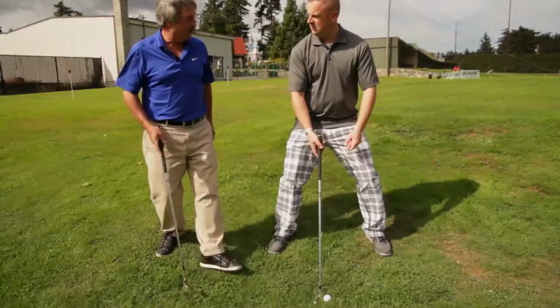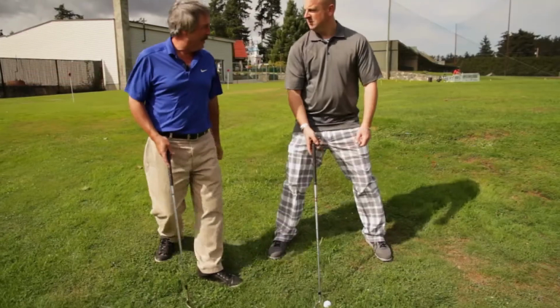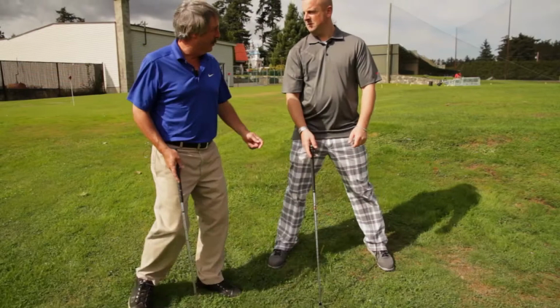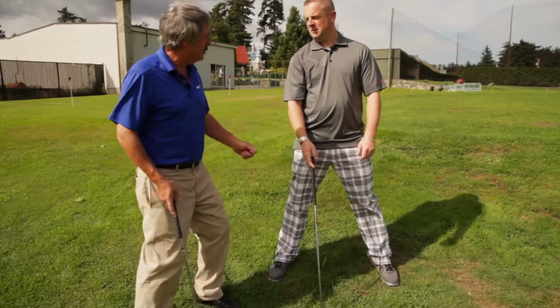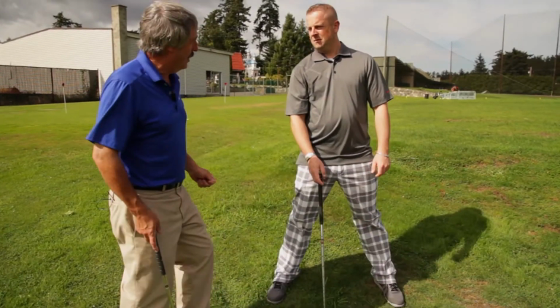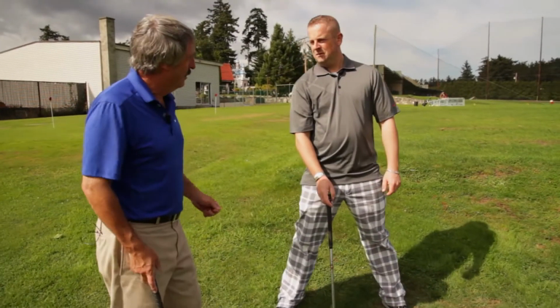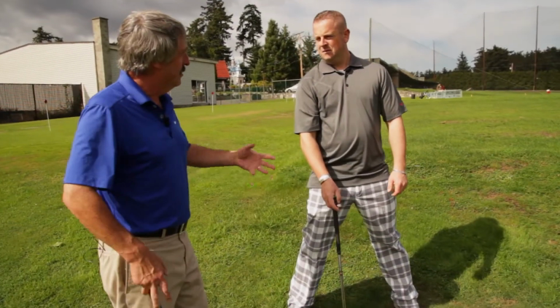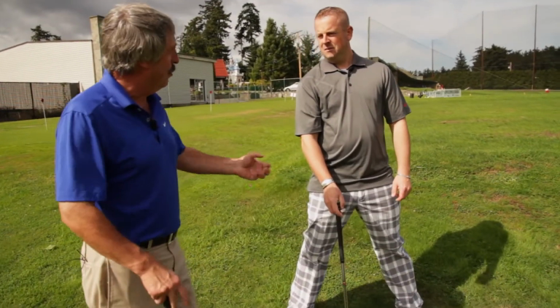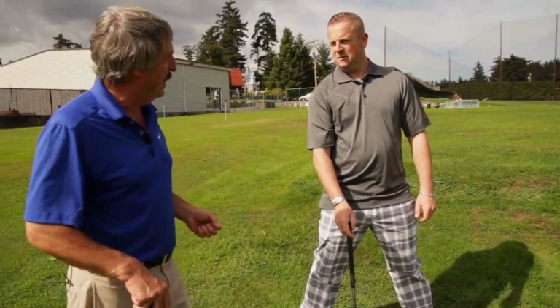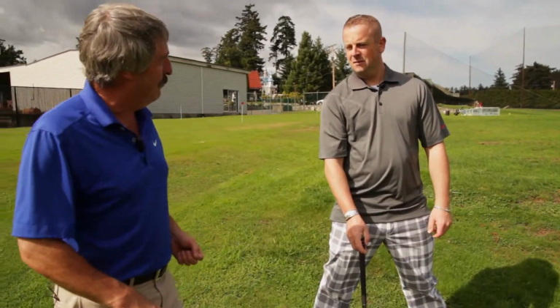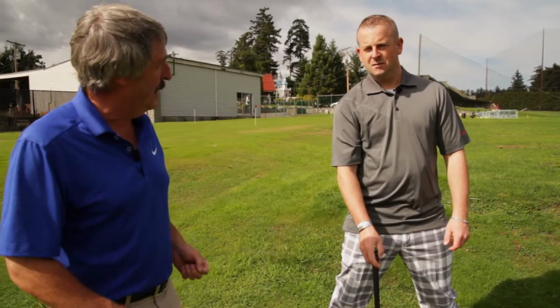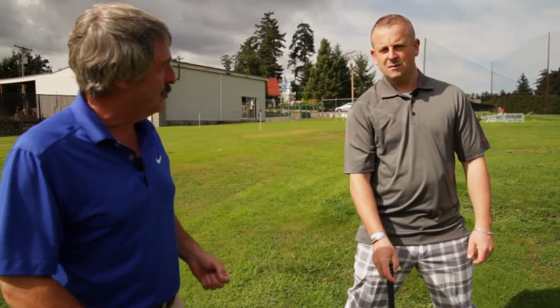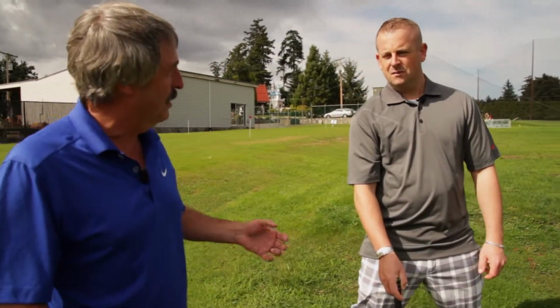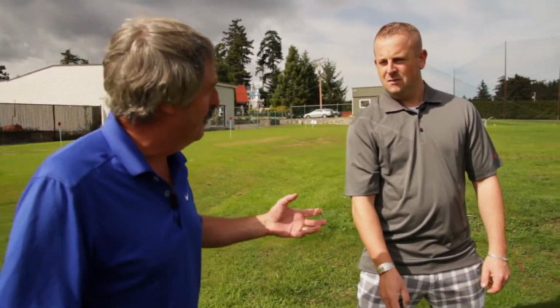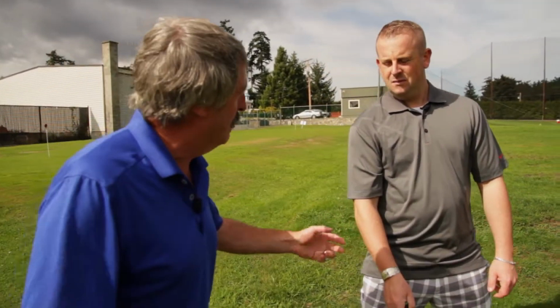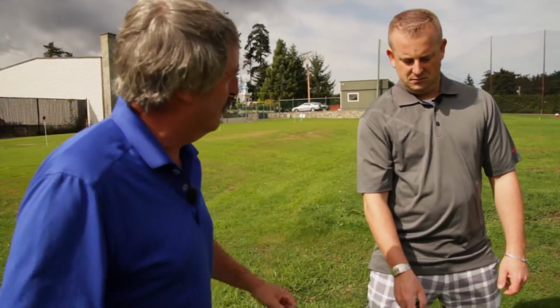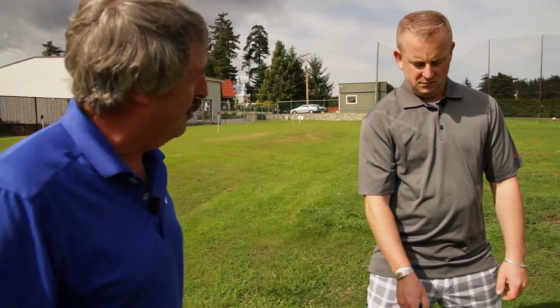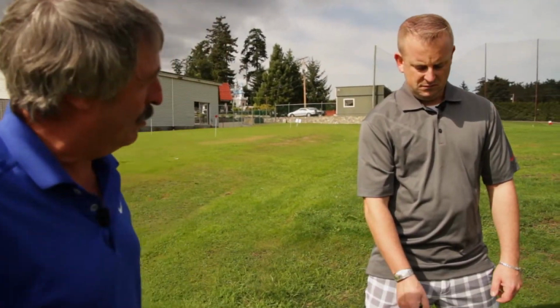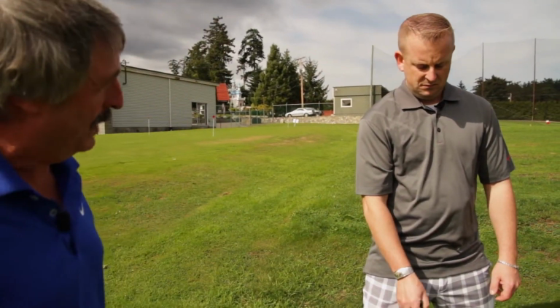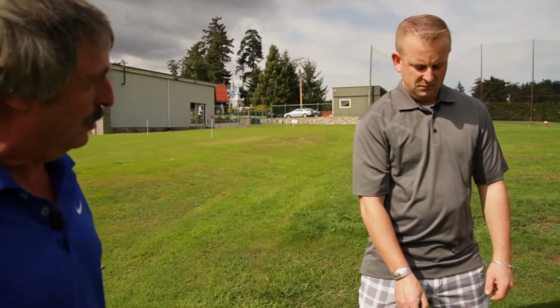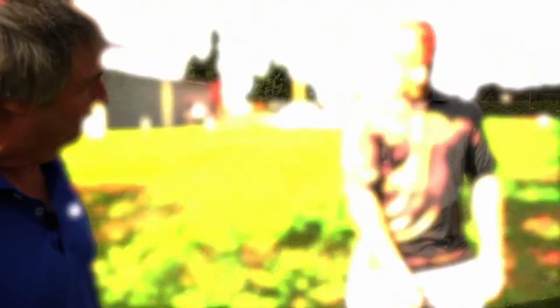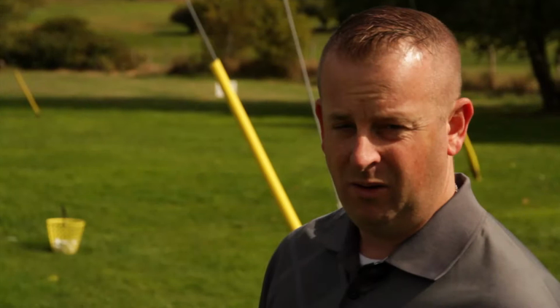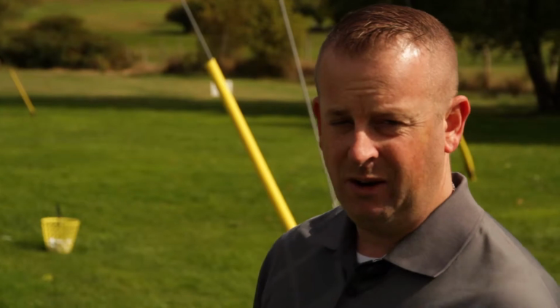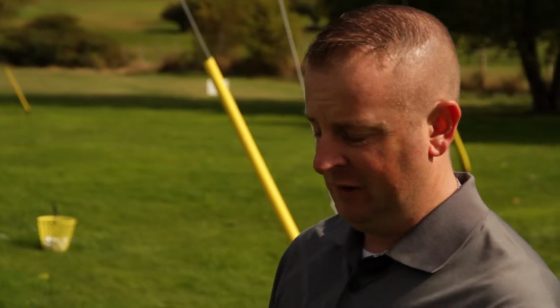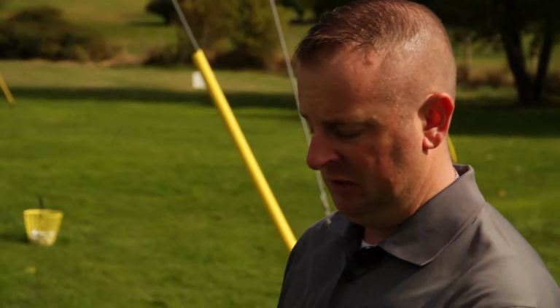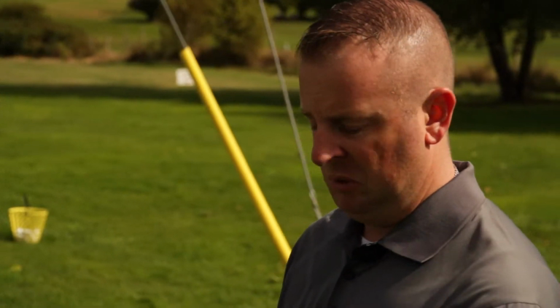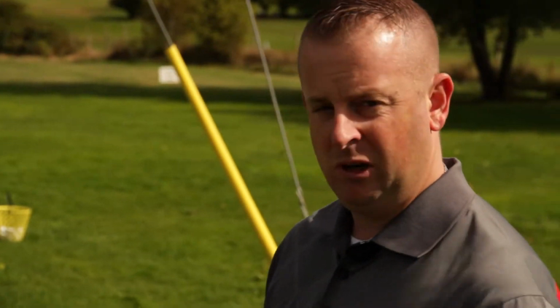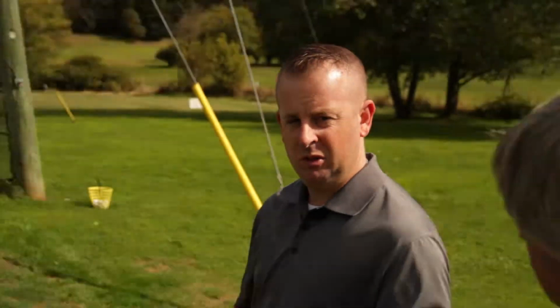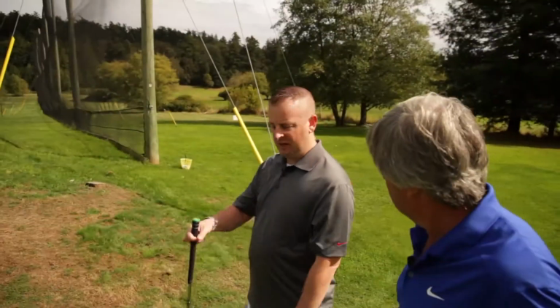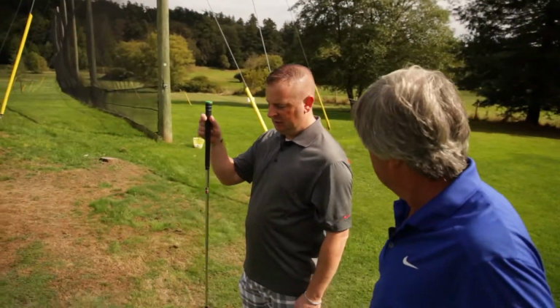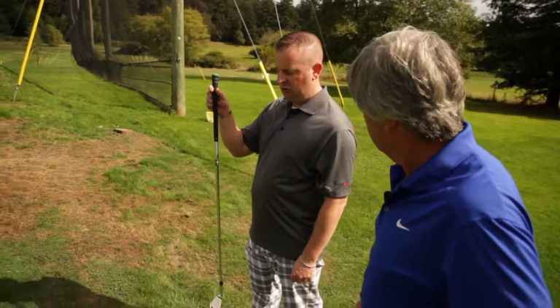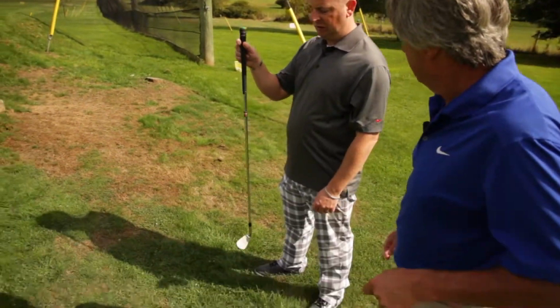When you make your backswing, don't make a full backswing — make about a three-quarter backswing. Now I feel like the ball's closer to me and I need a shorter club.